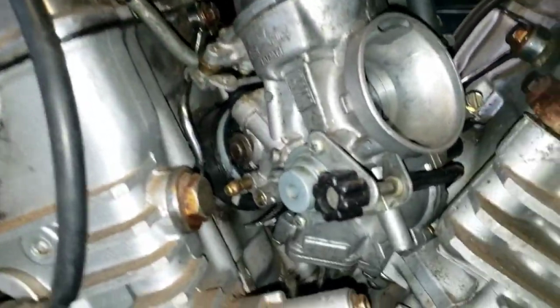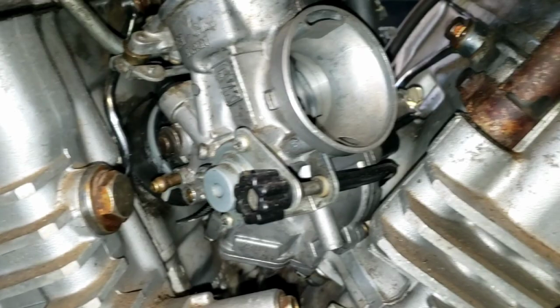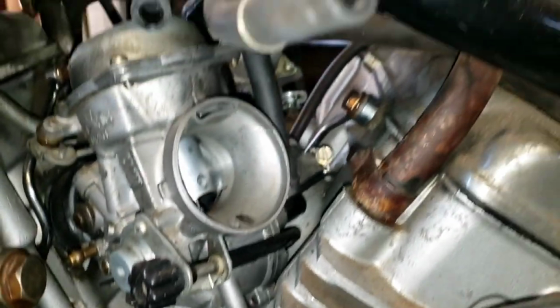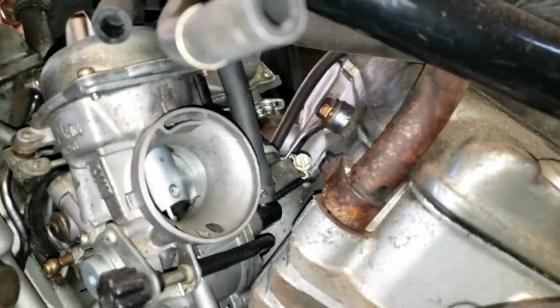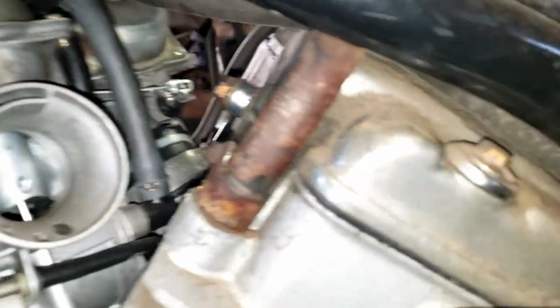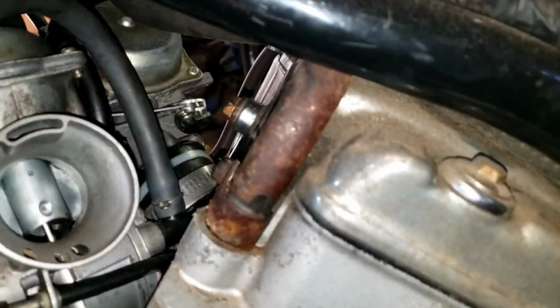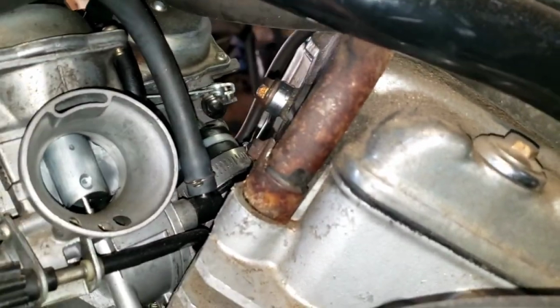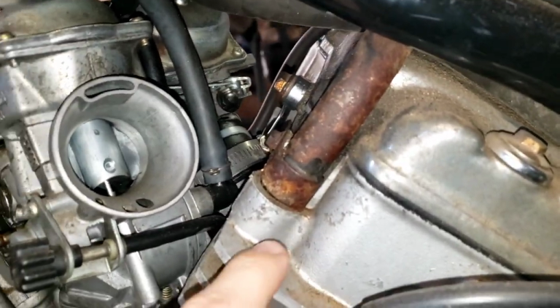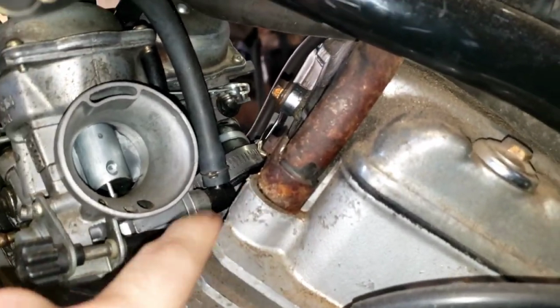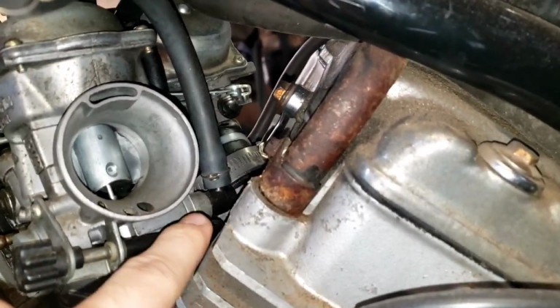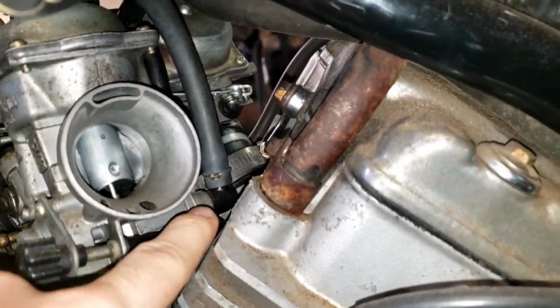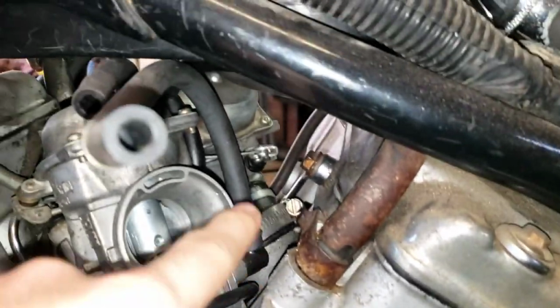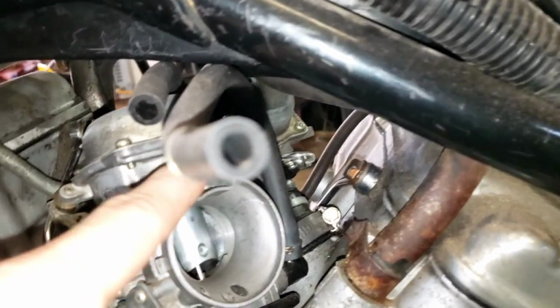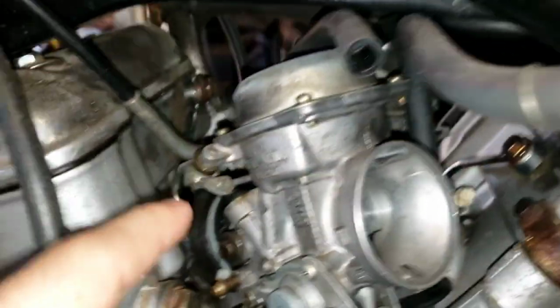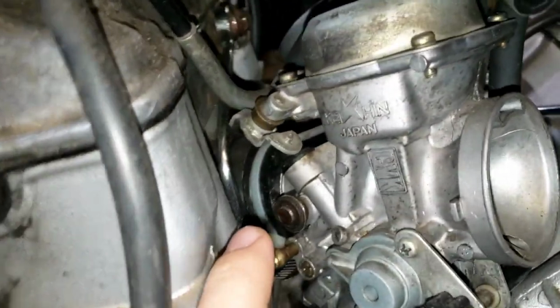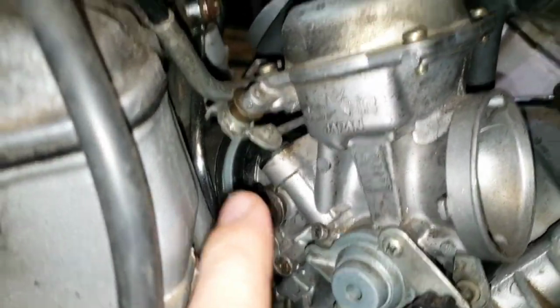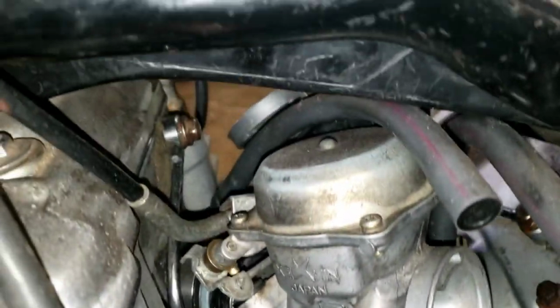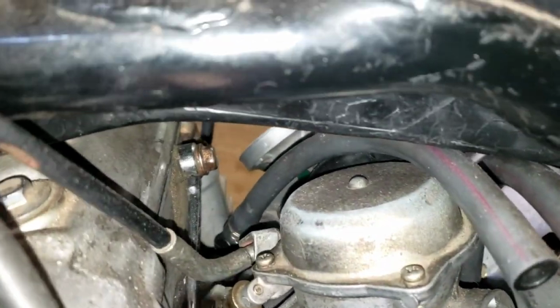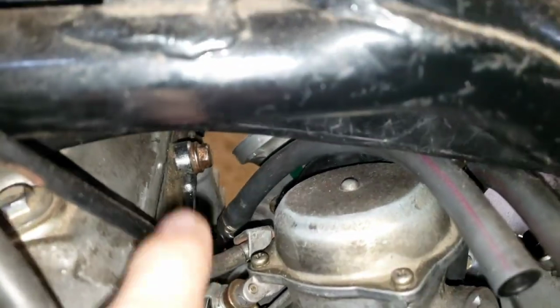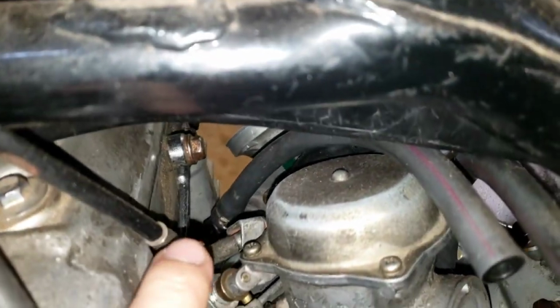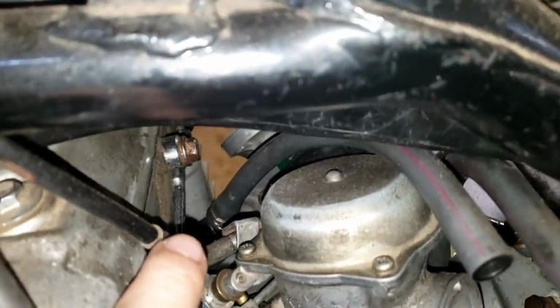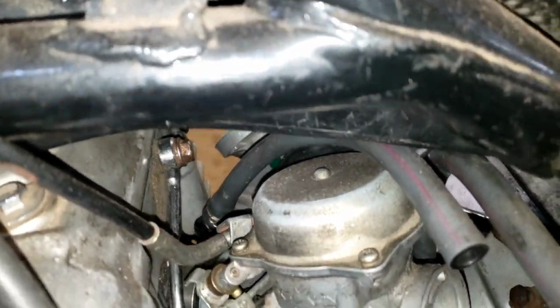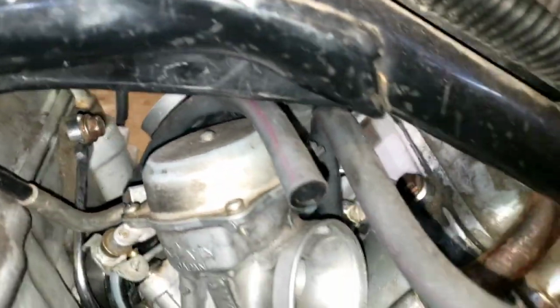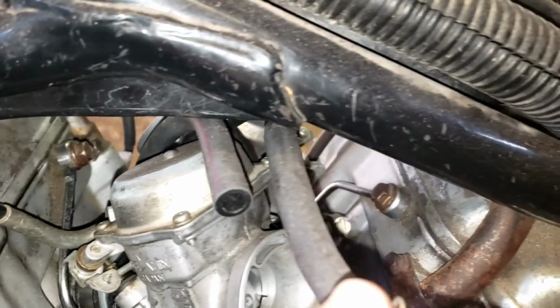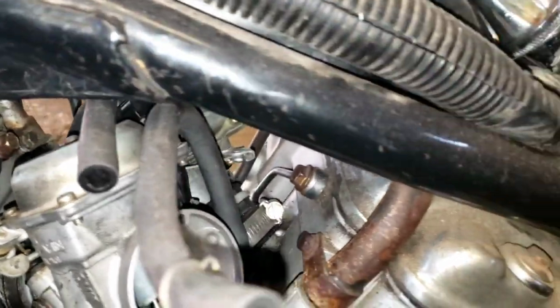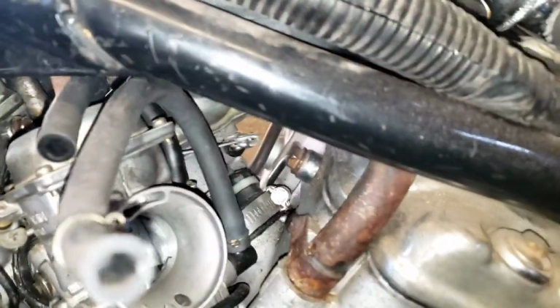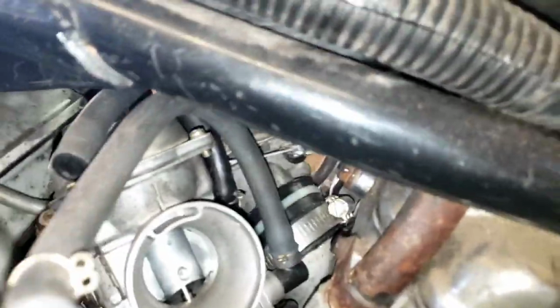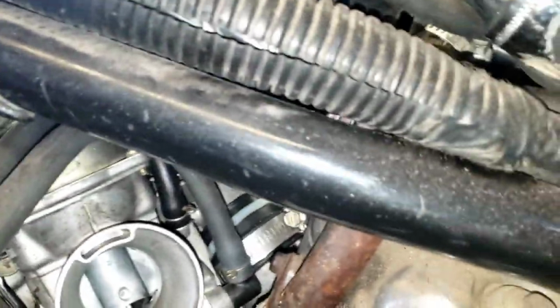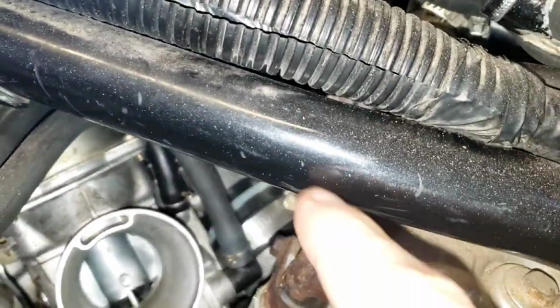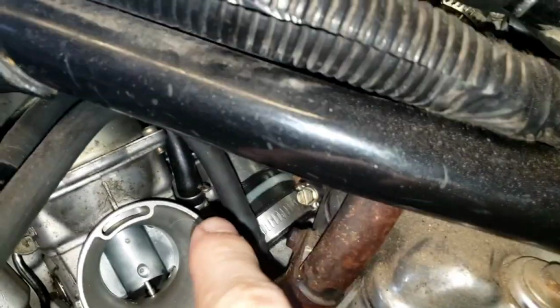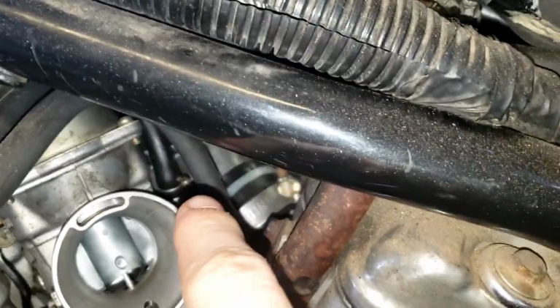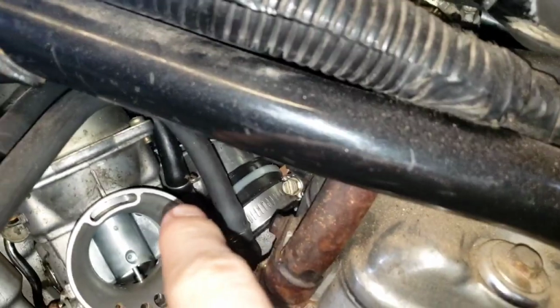Then you have this hose here that's a fuel hose. And then the same hose on the opposite side right there, that's also a fuel hose. Now in between those you have this hose here.